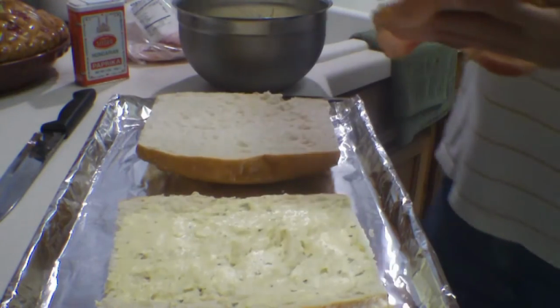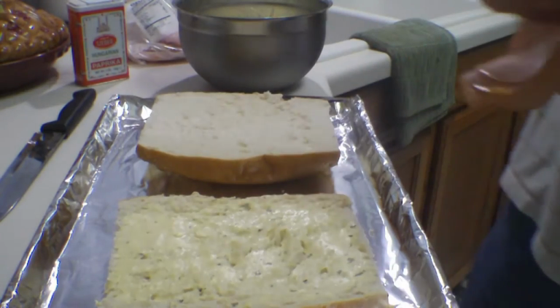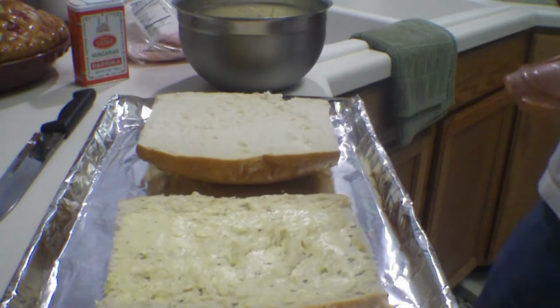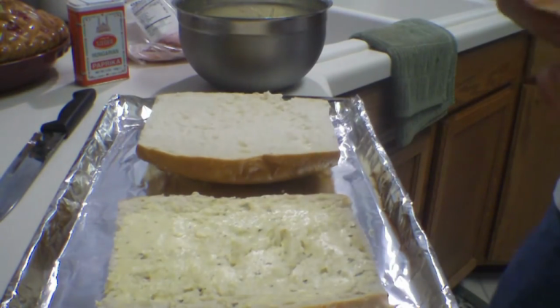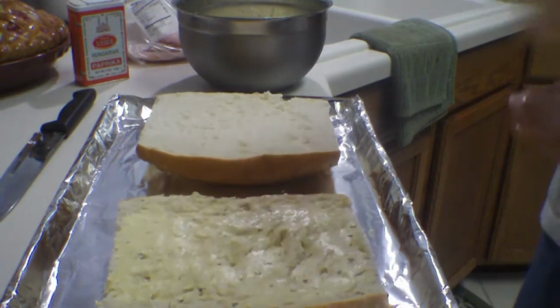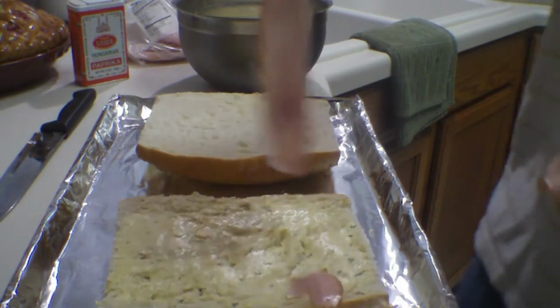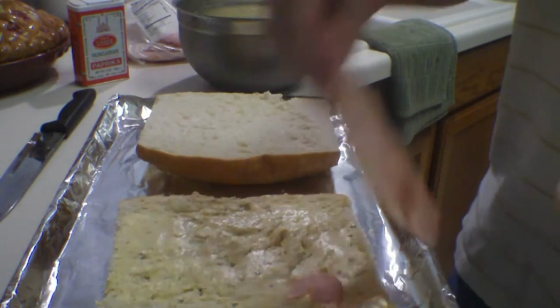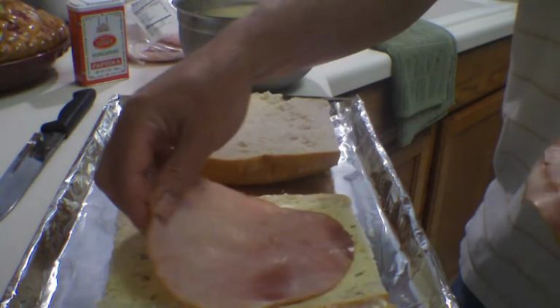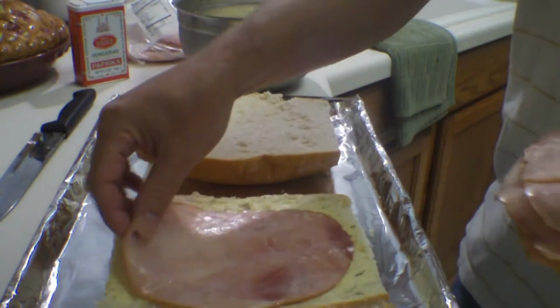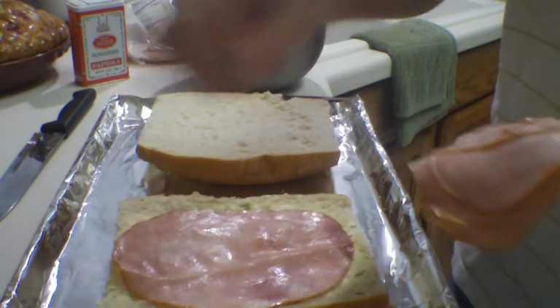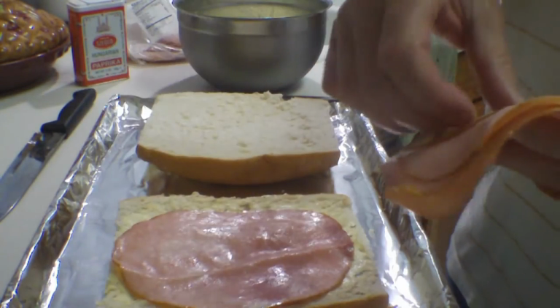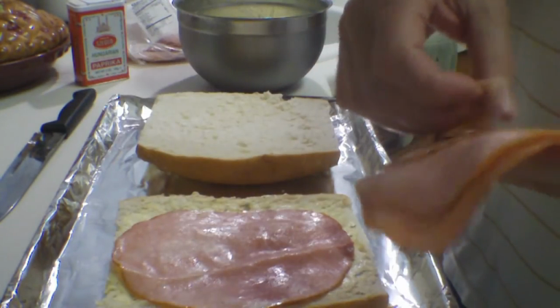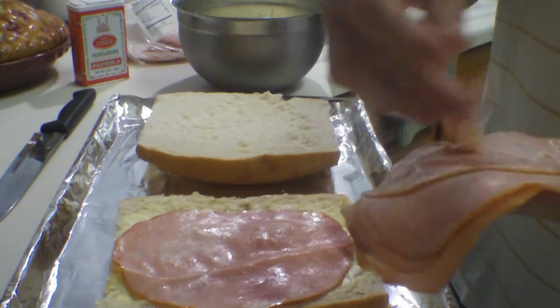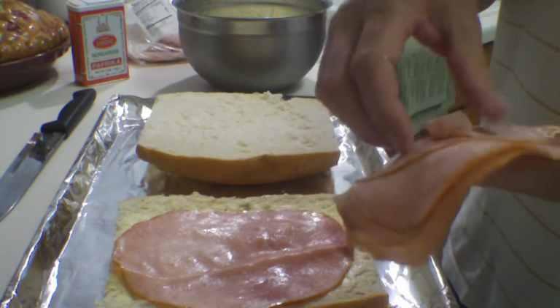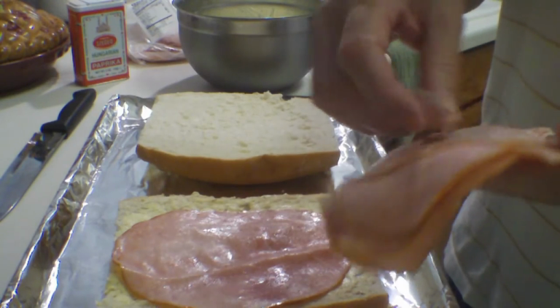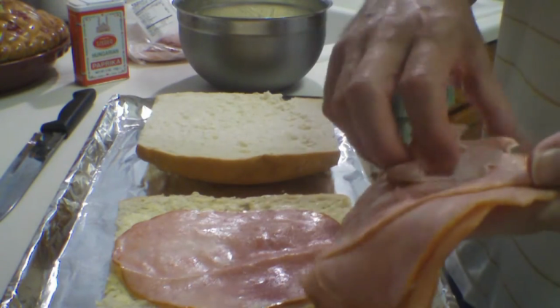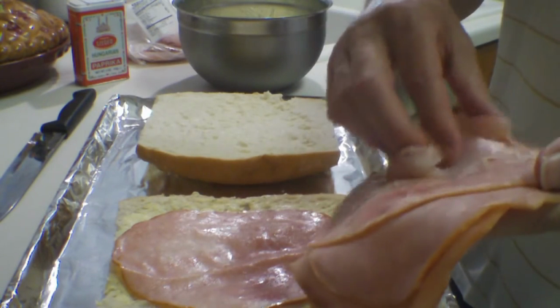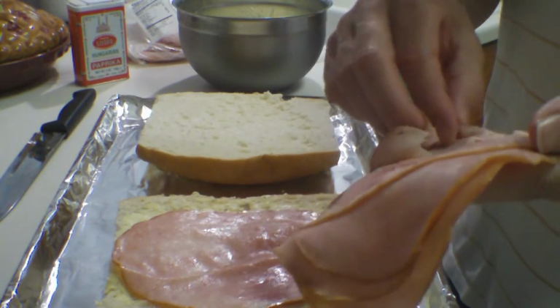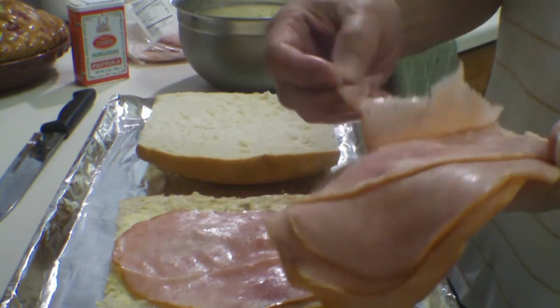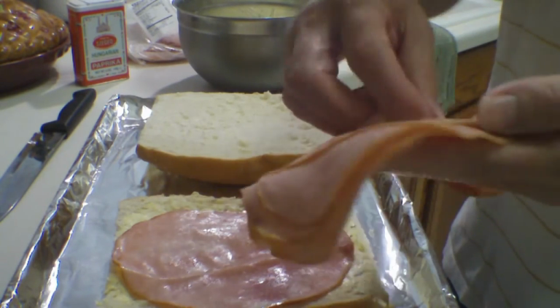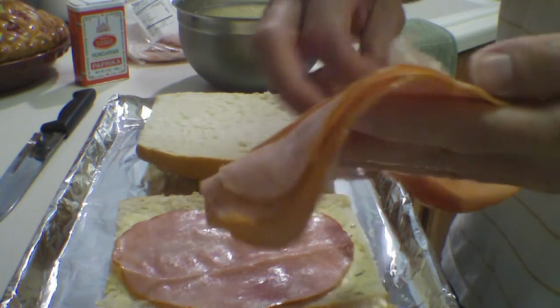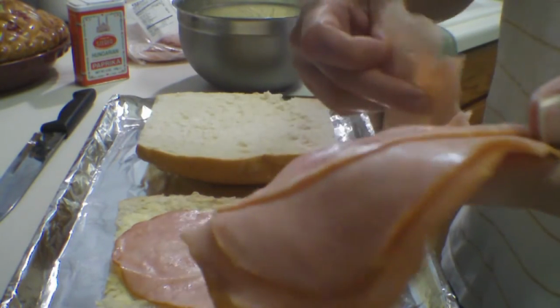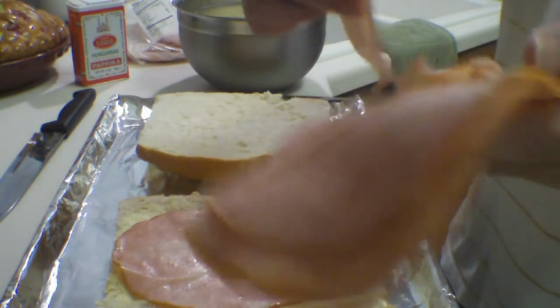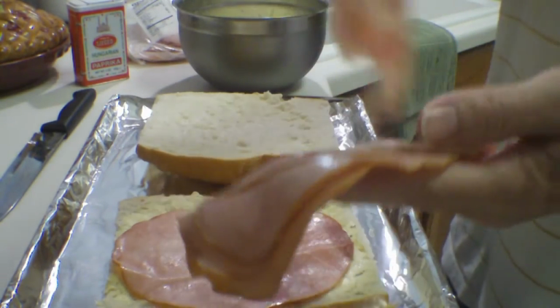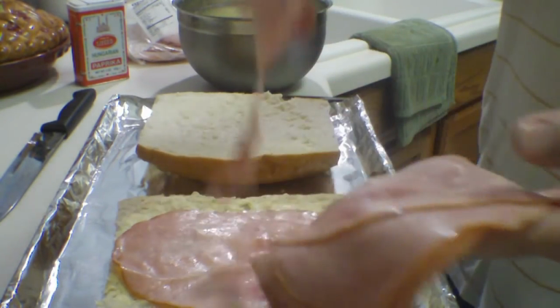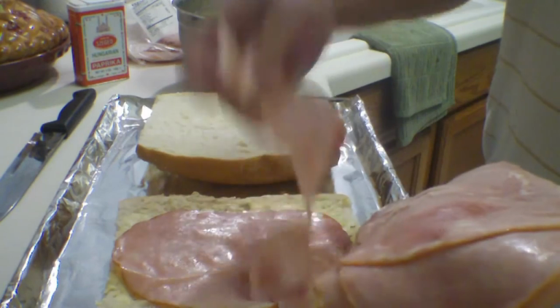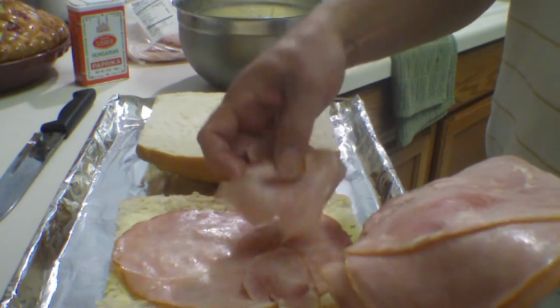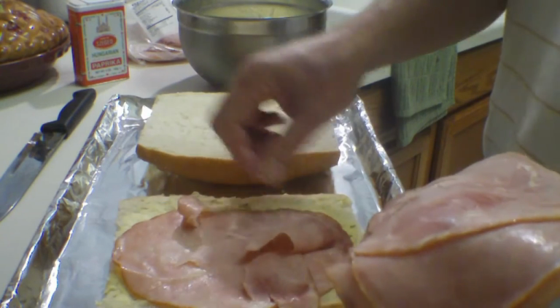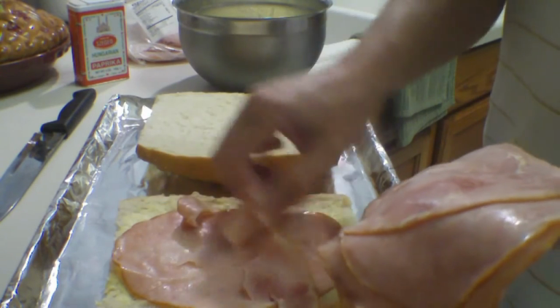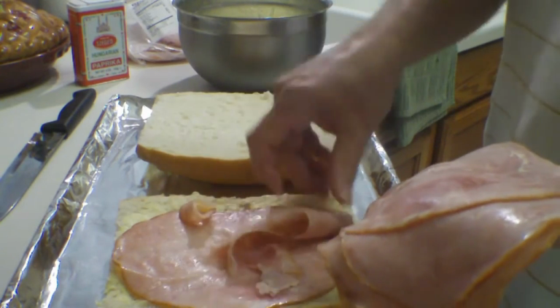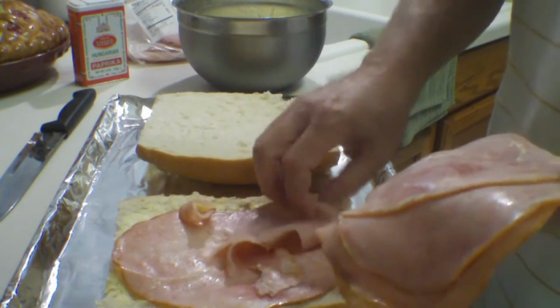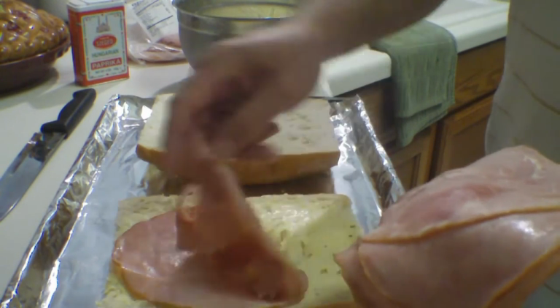I'm going to add some ham. You can just use your favorite ham. This is a ham that I like from the deli — it's an applewood smoked deli ham, which is really good.